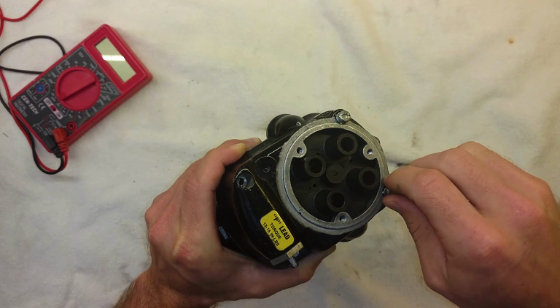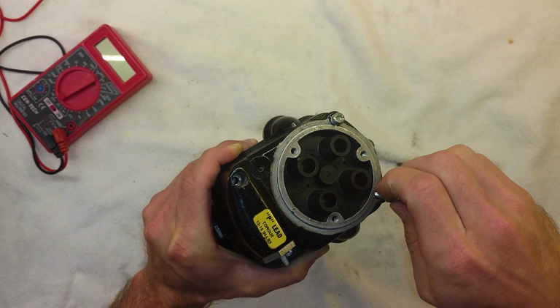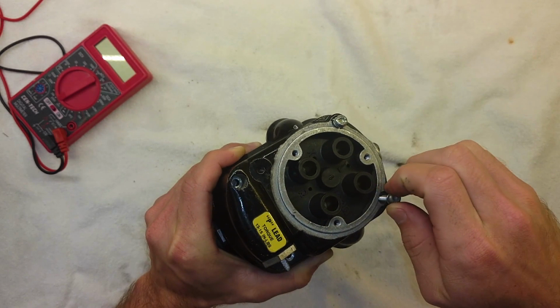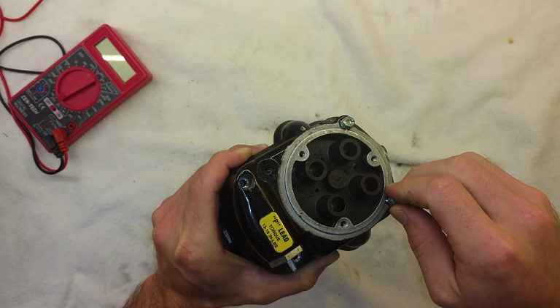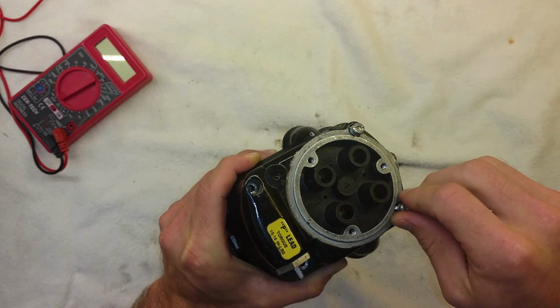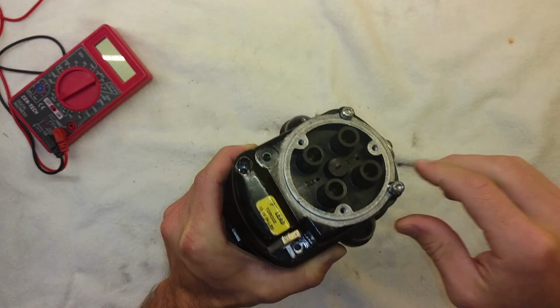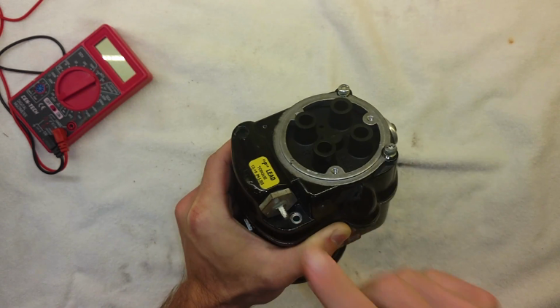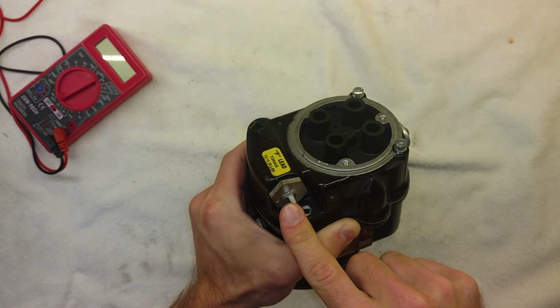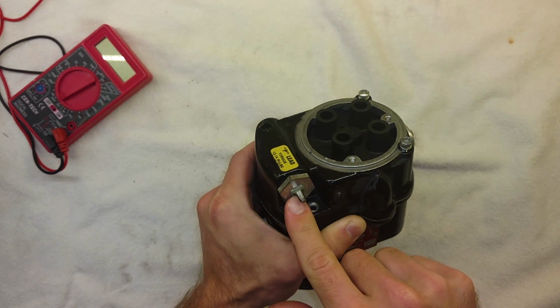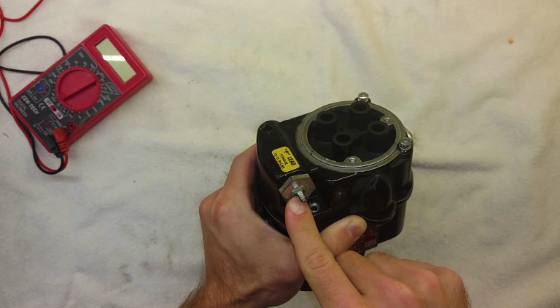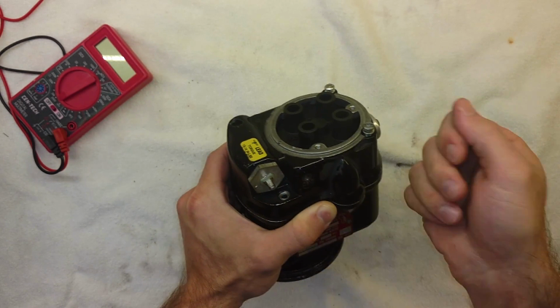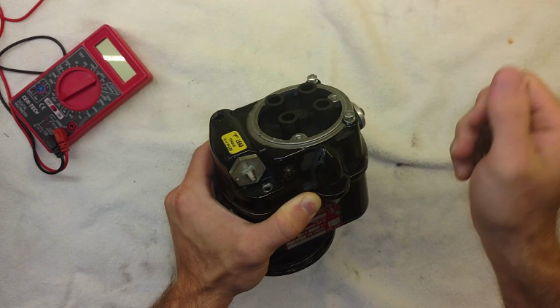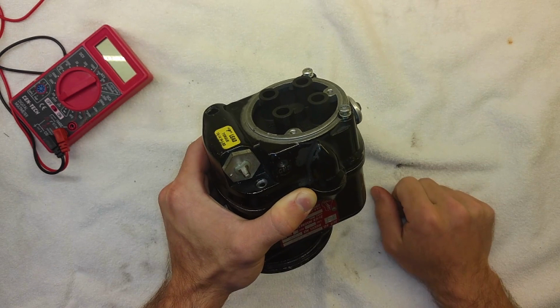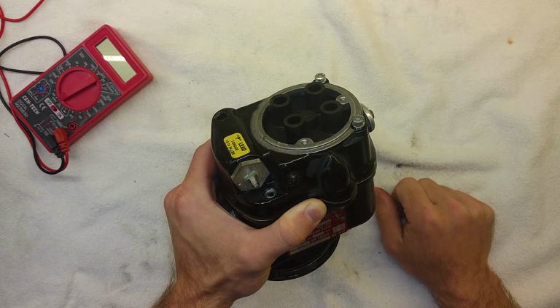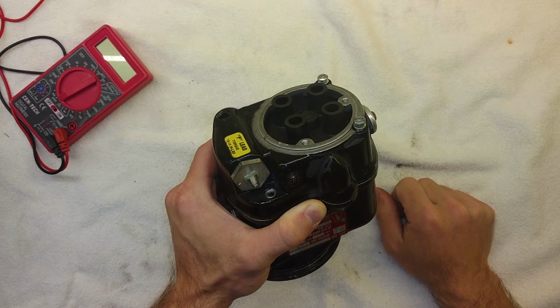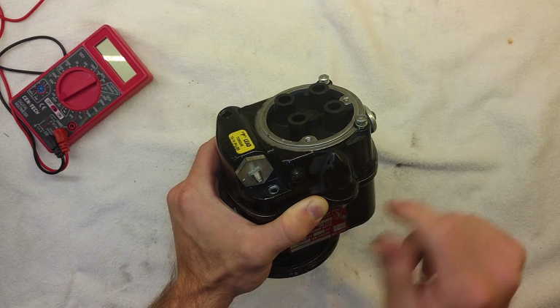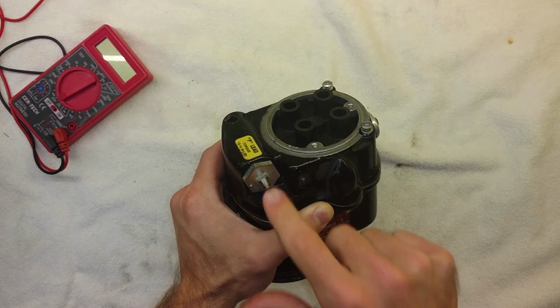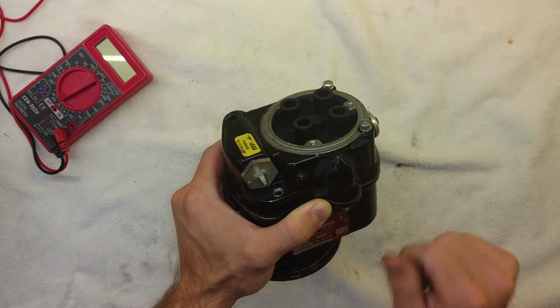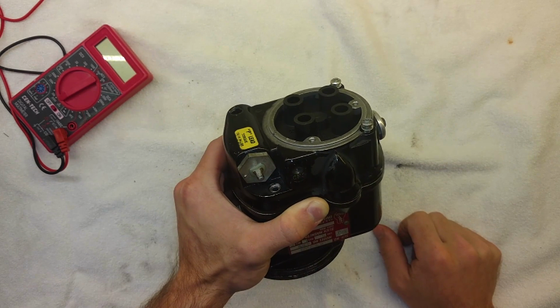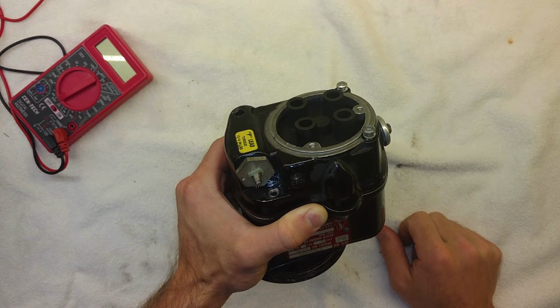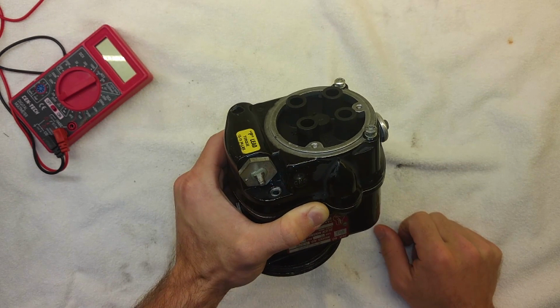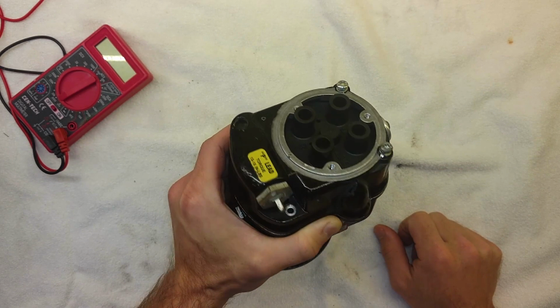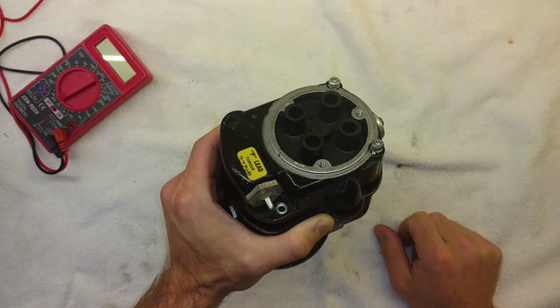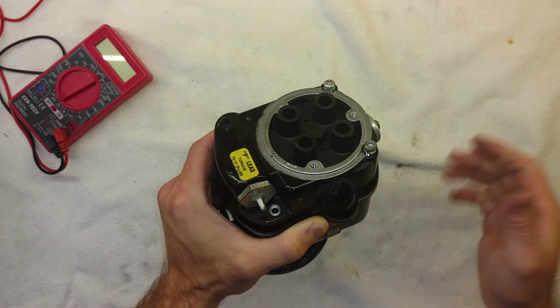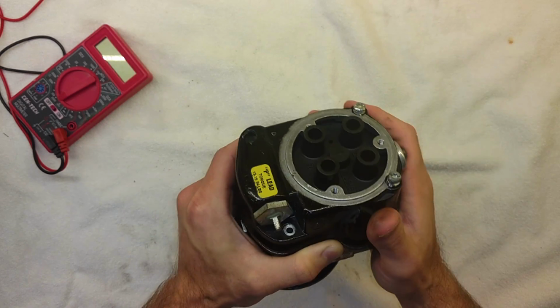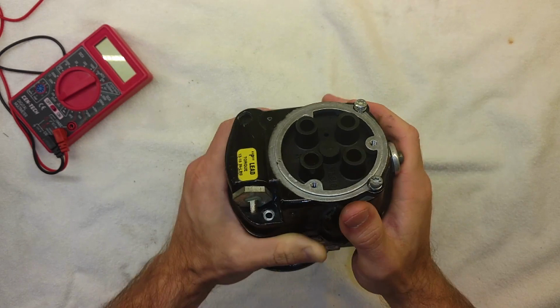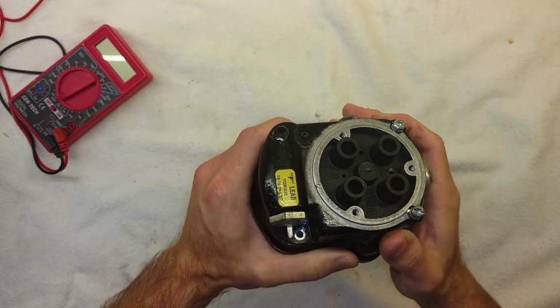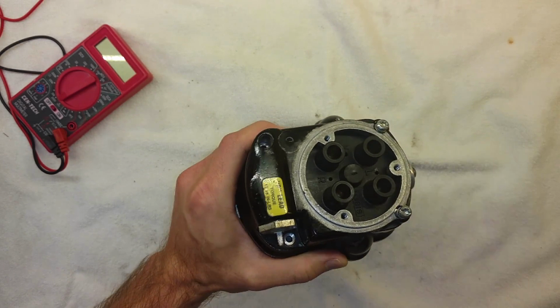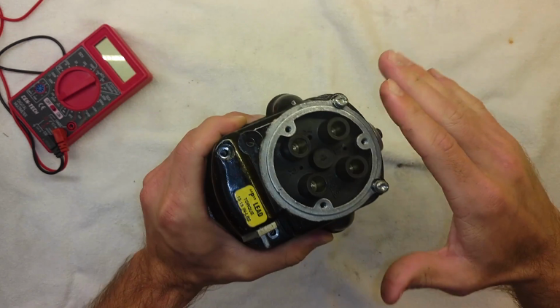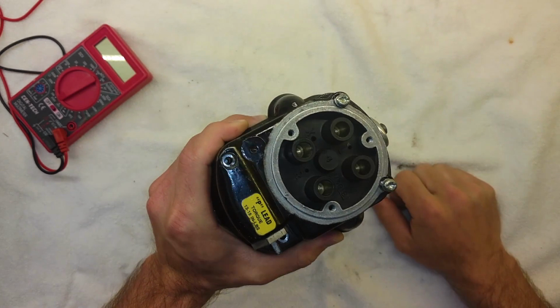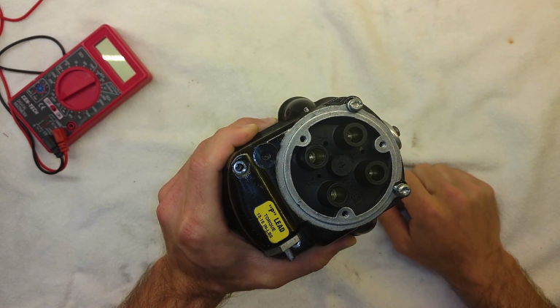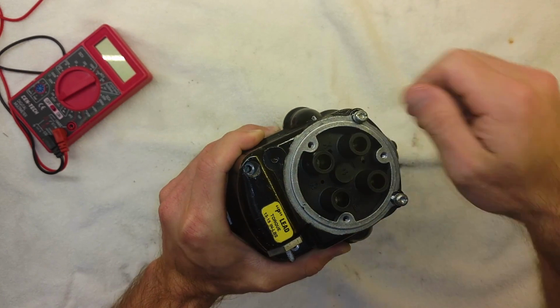So two ways to shut off the engine — we do it with fuel. And occasionally we like to do a P-lead check: we quickly turn the ignition switch off and see if the engine keeps running, to make sure those P-leads are in fact not broken and are grounding out the magneto properly. That's a topic for another video.